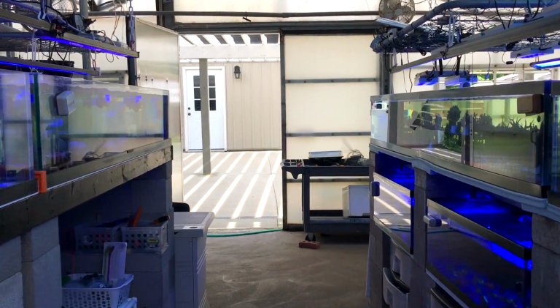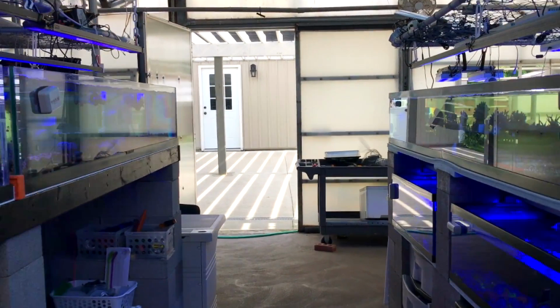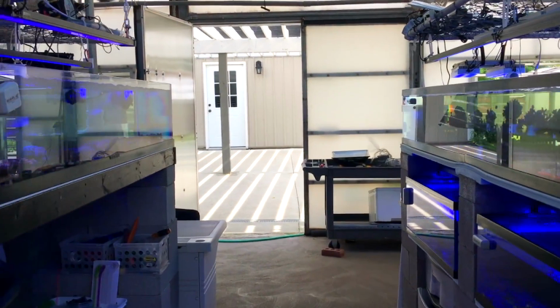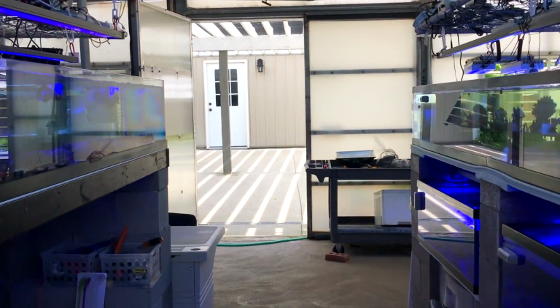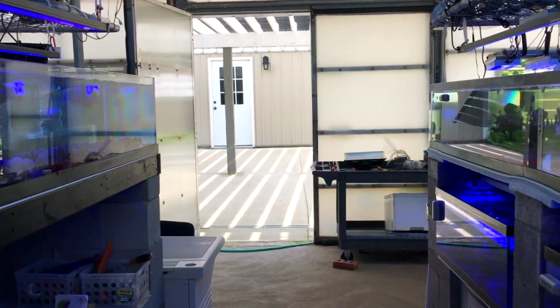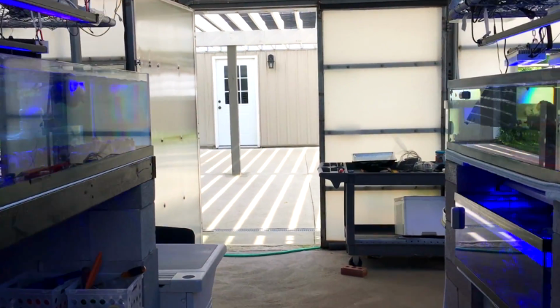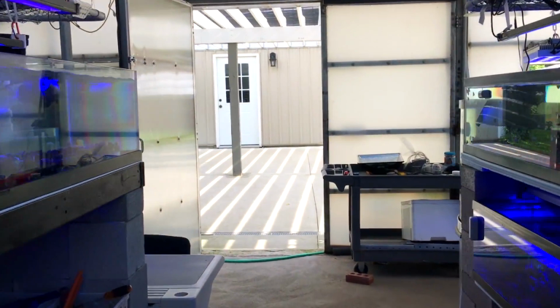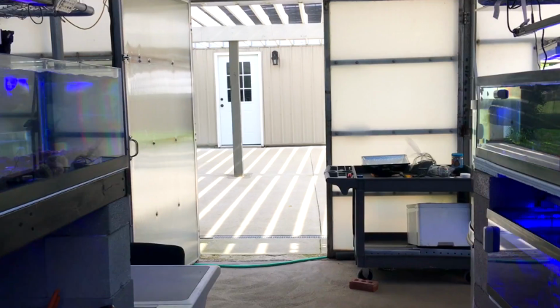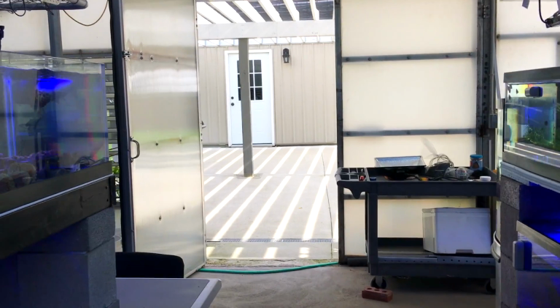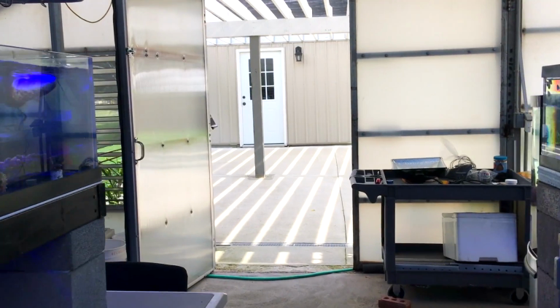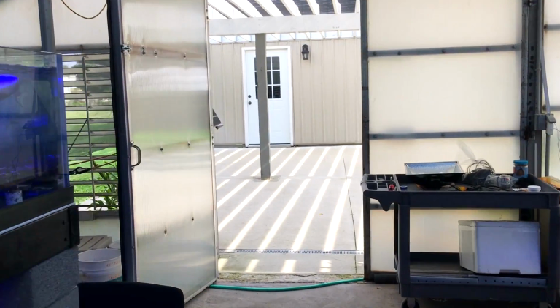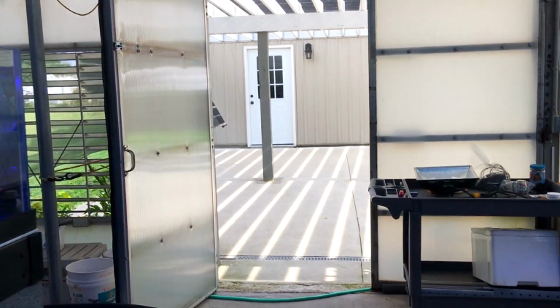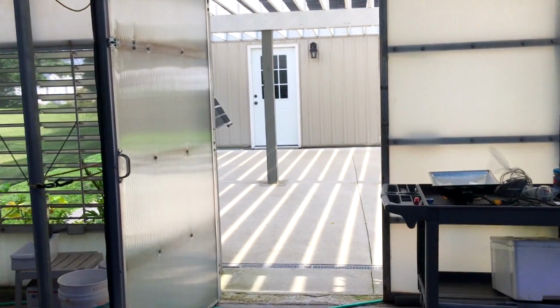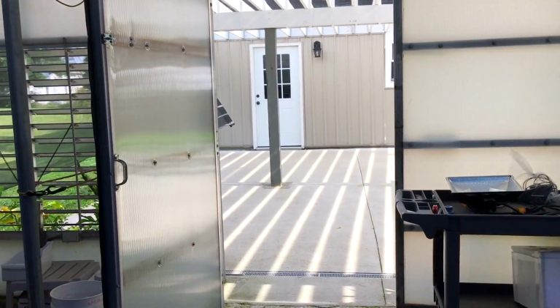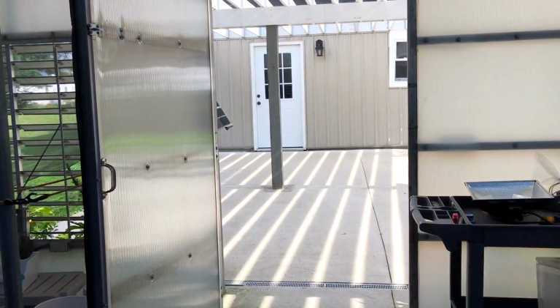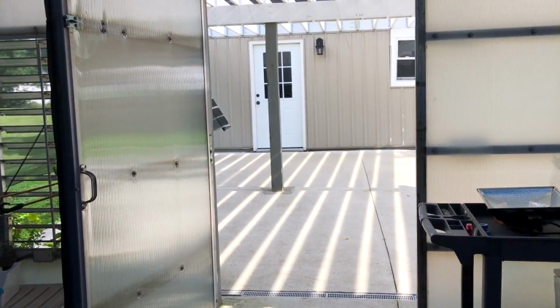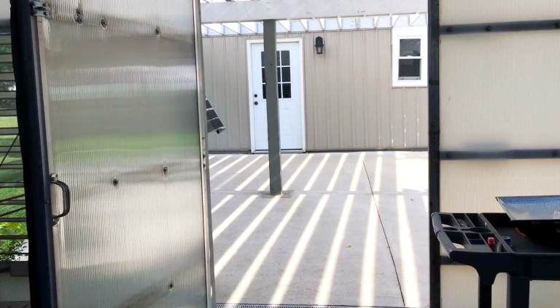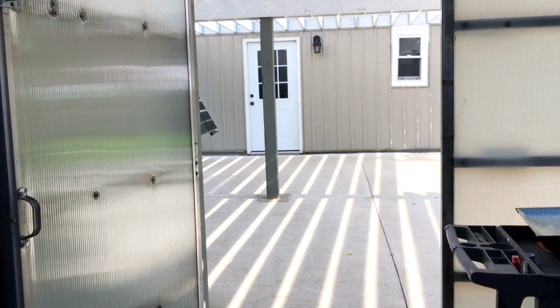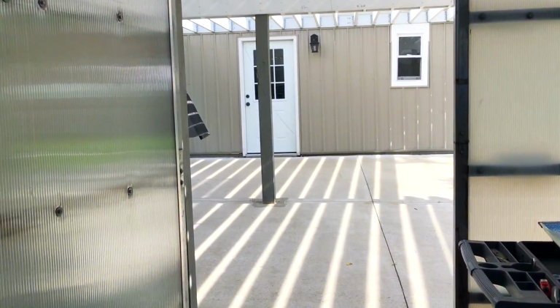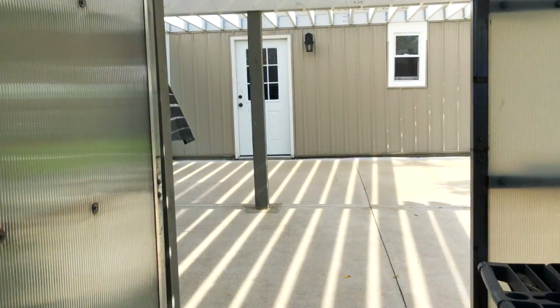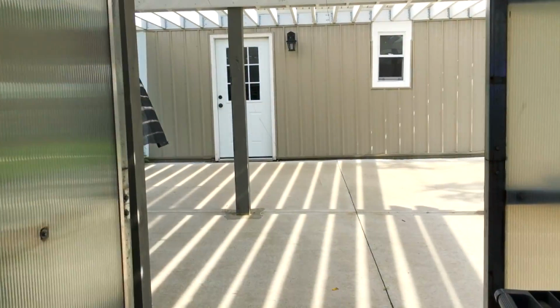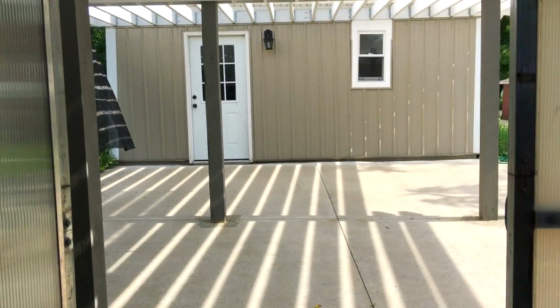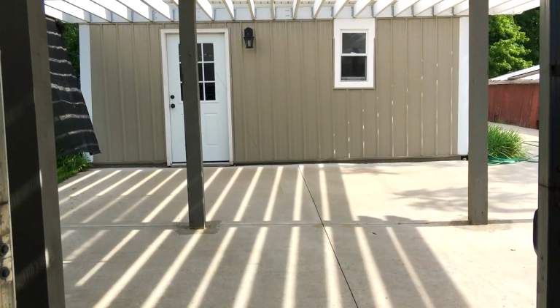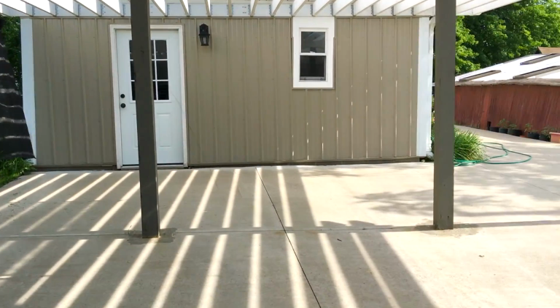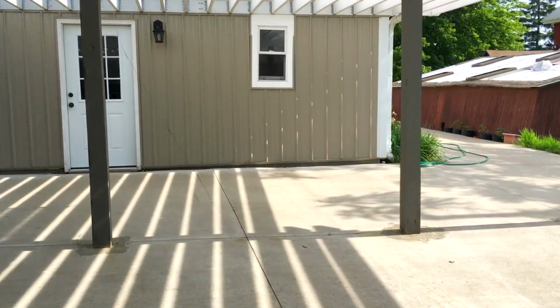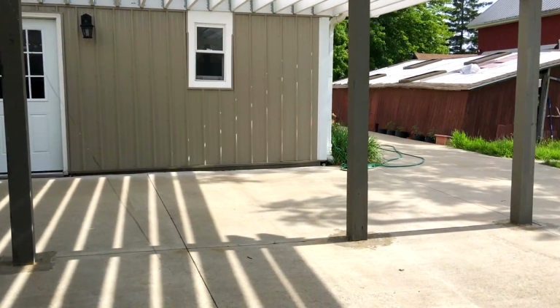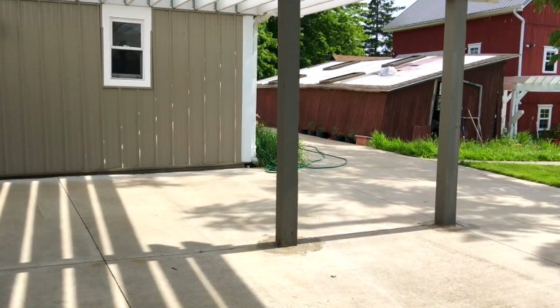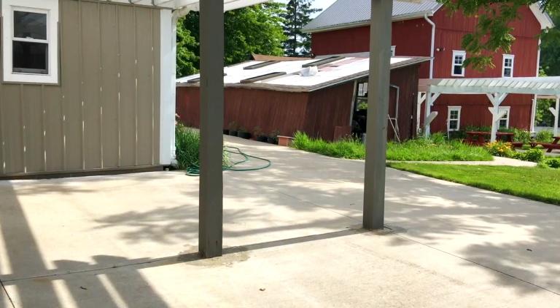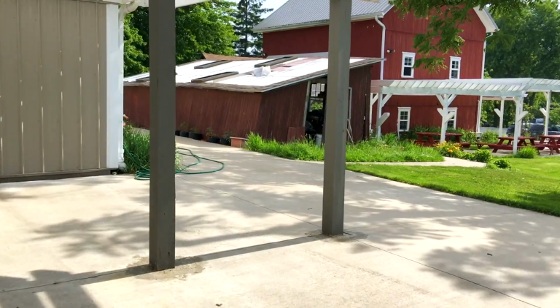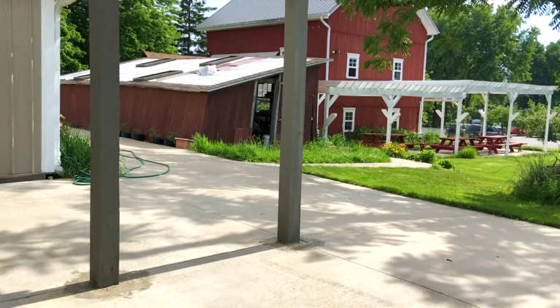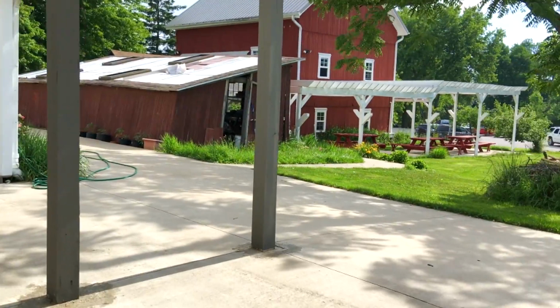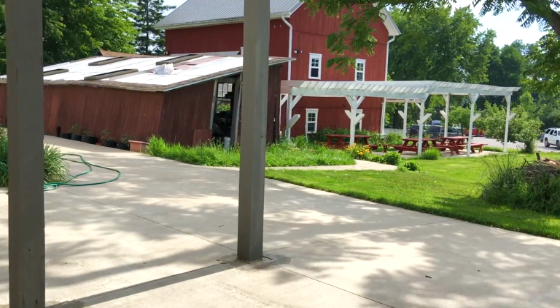Anyway, walking out of the greenhouse, I want to show you one of my favorite buildings on this property. It's this red barn sitting on the hill.